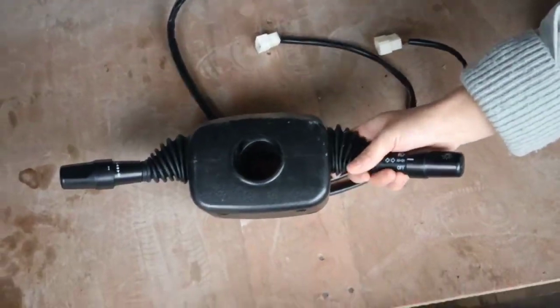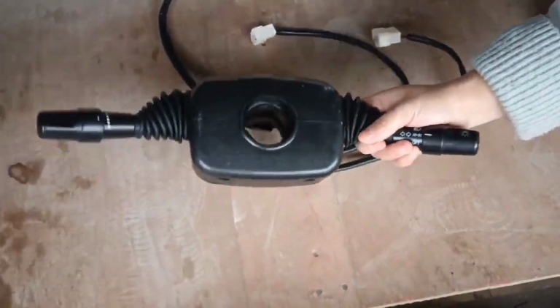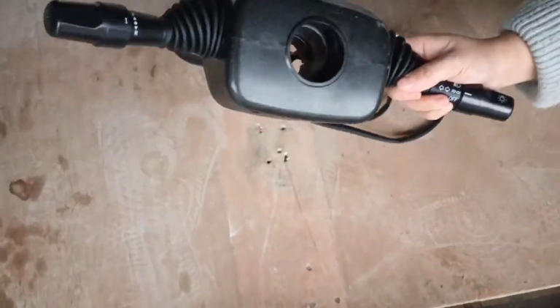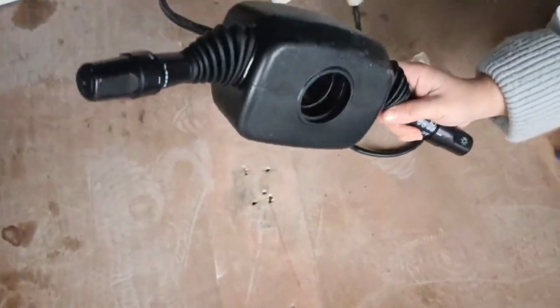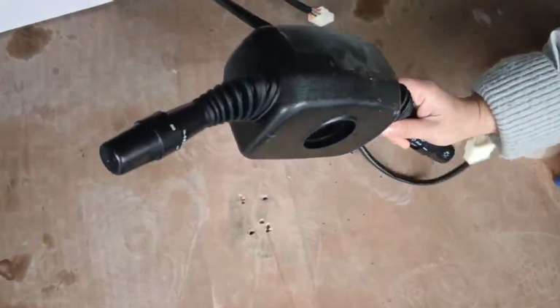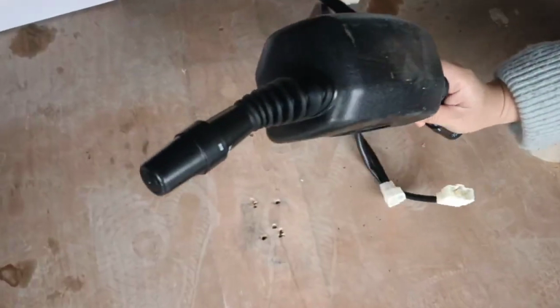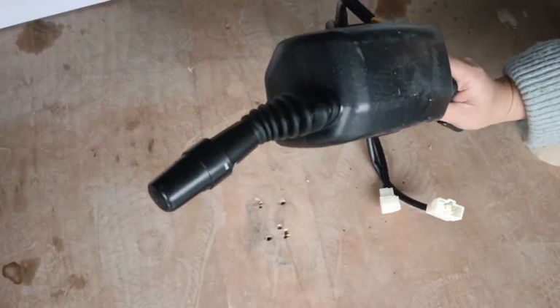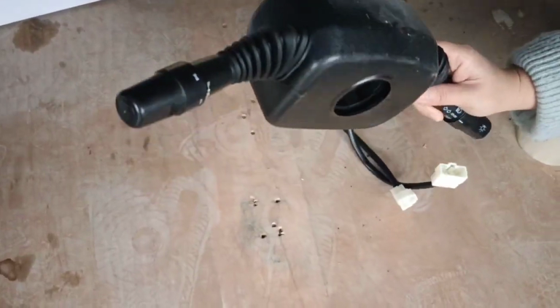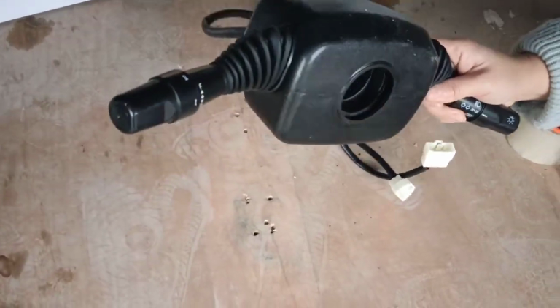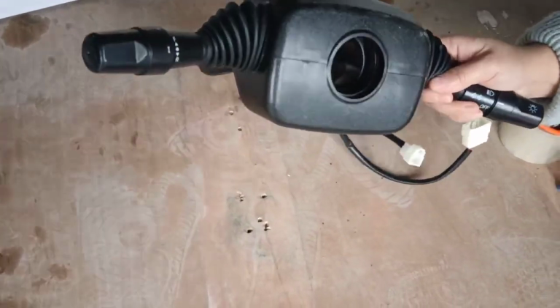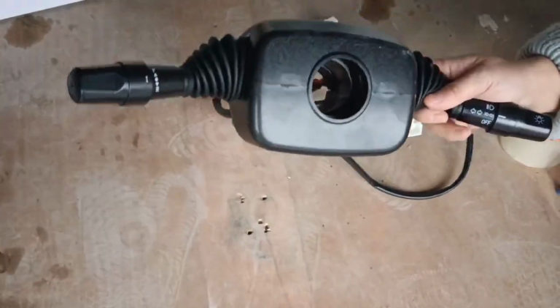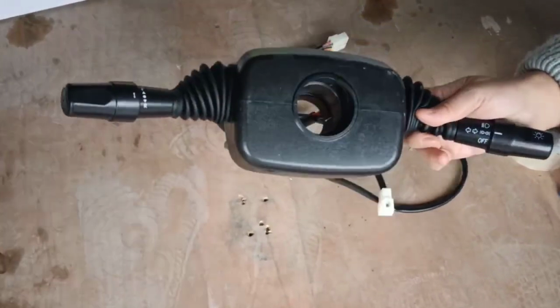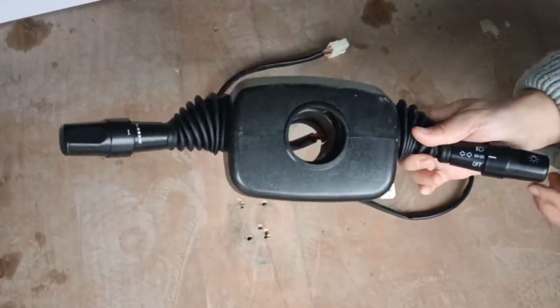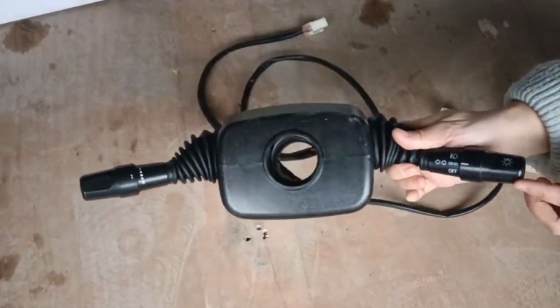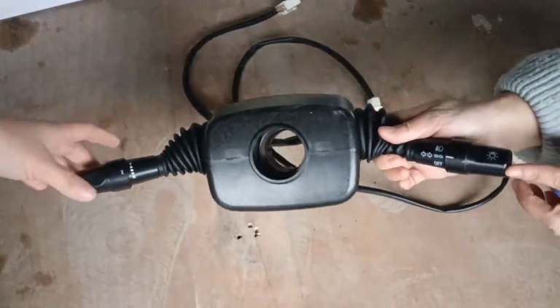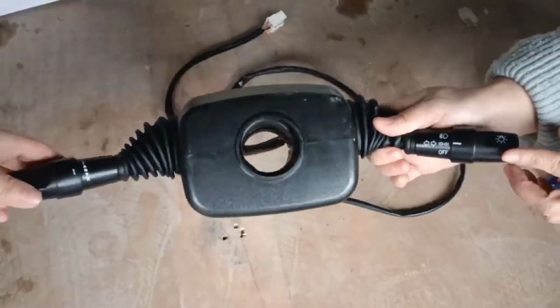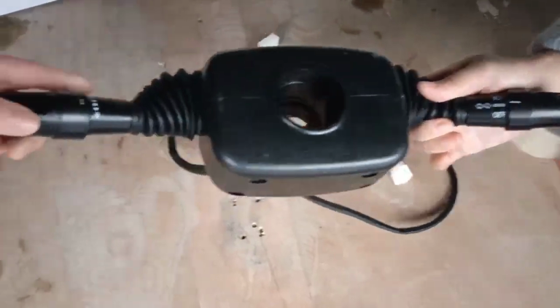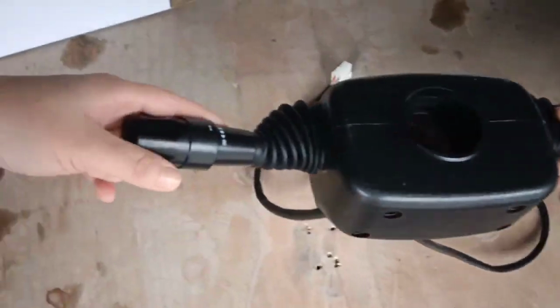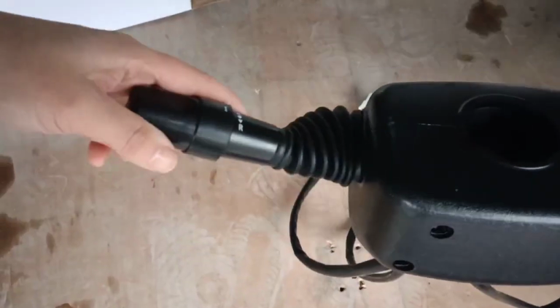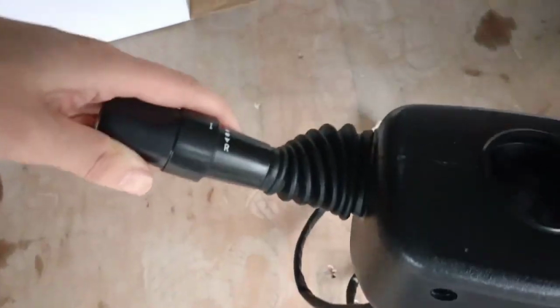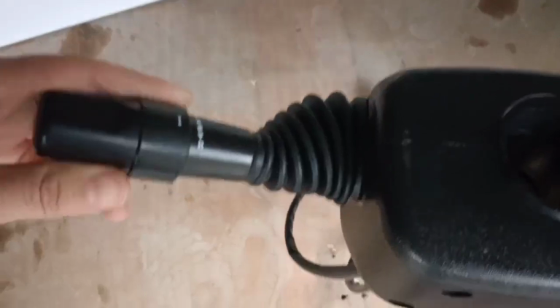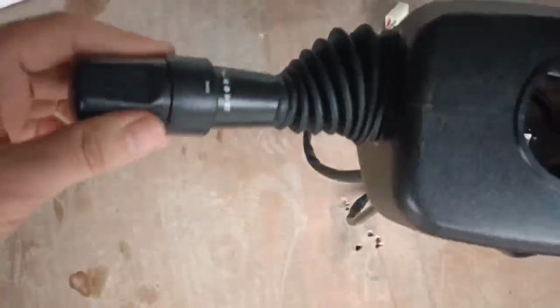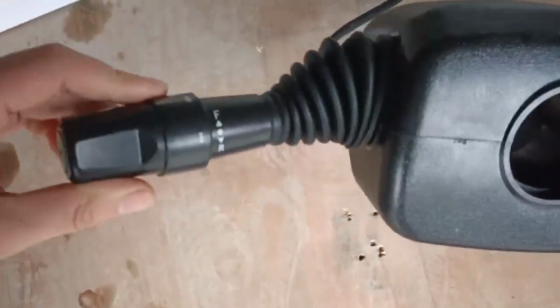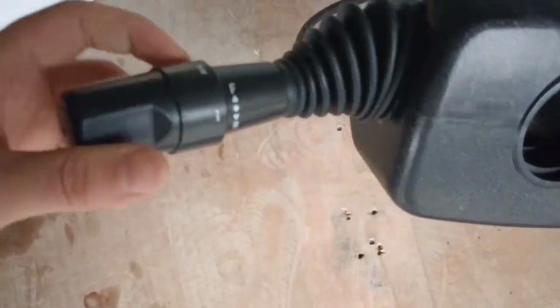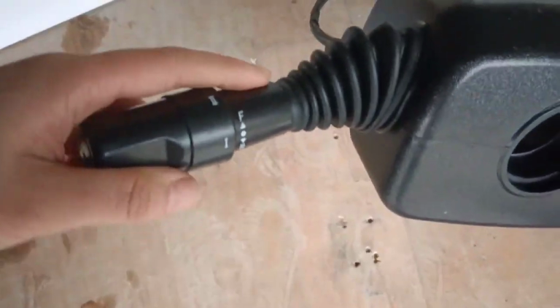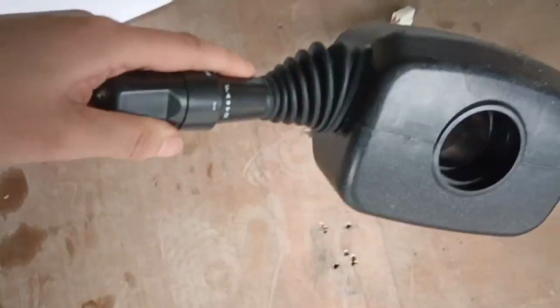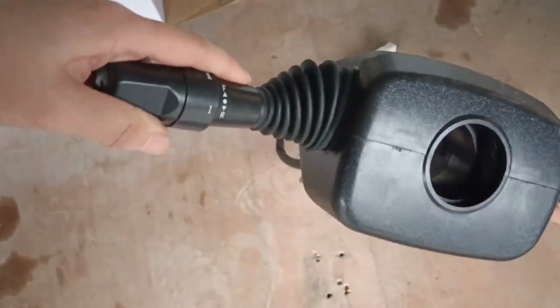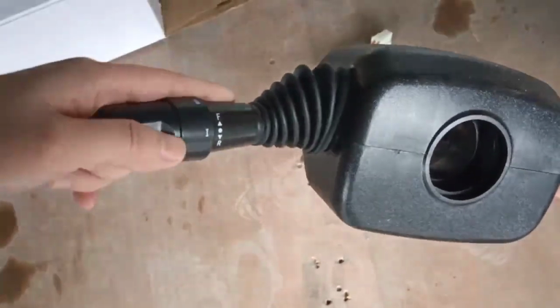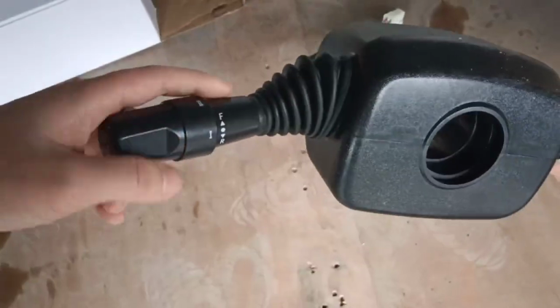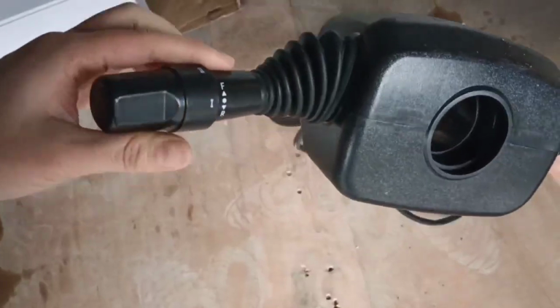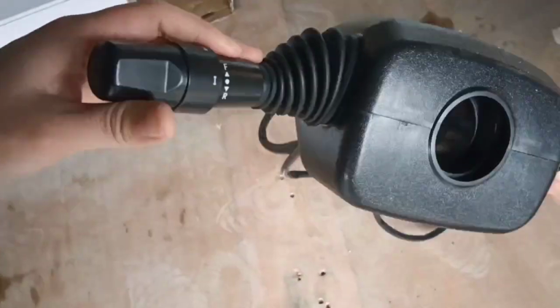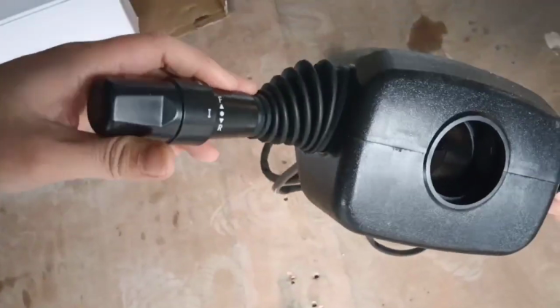You can see the details, the plug, and this is the switch for the left light or right light.